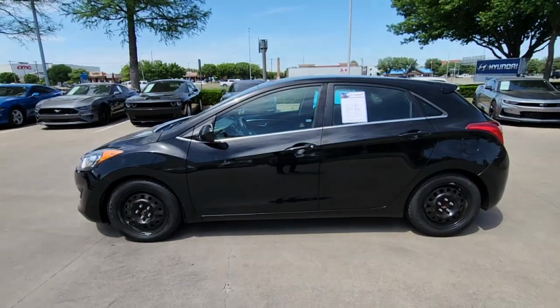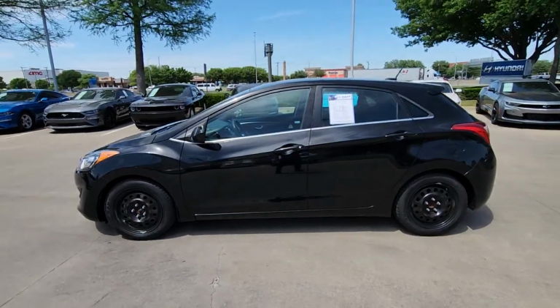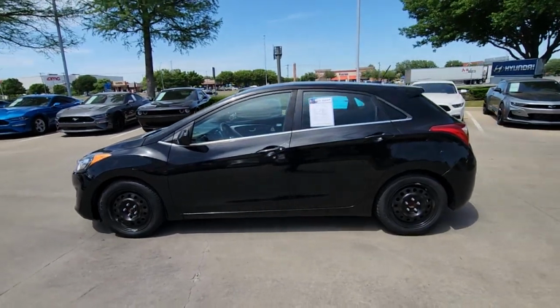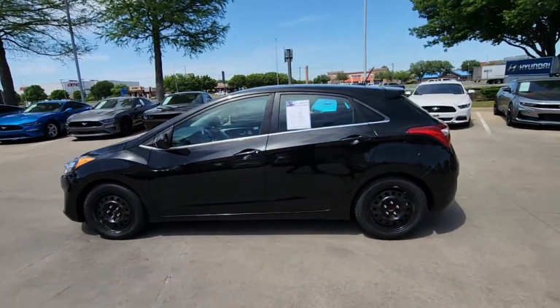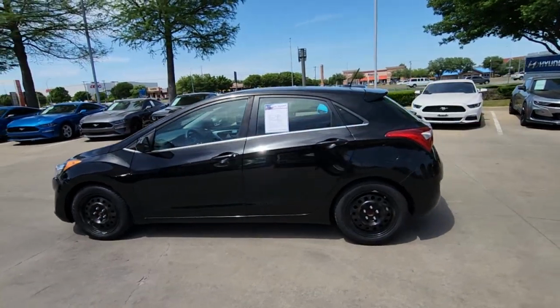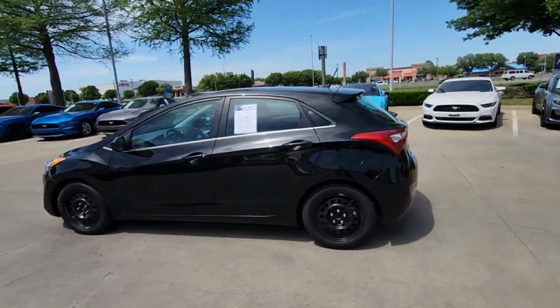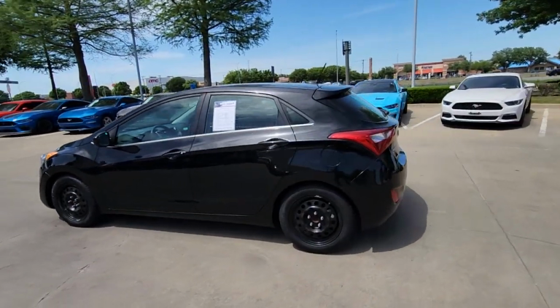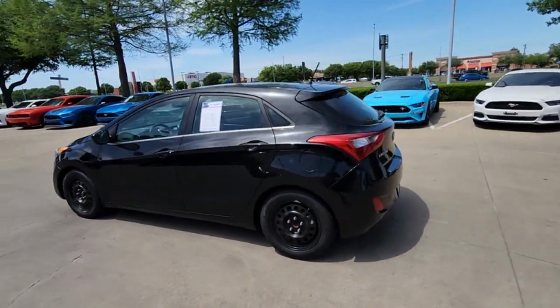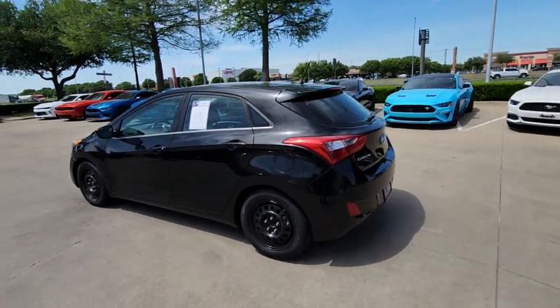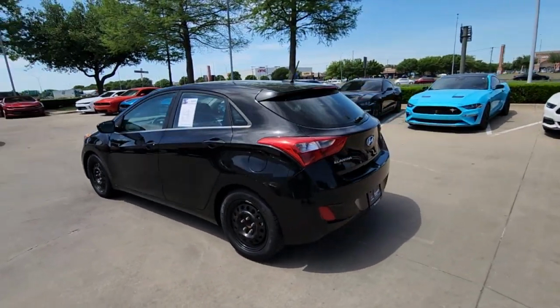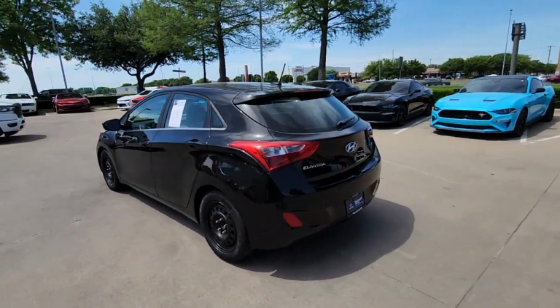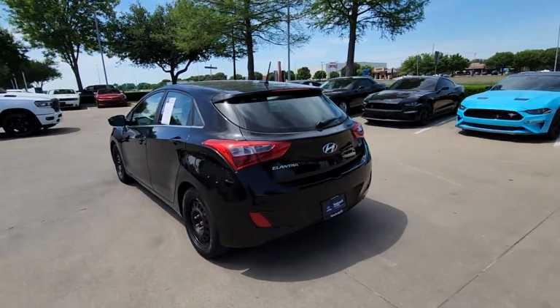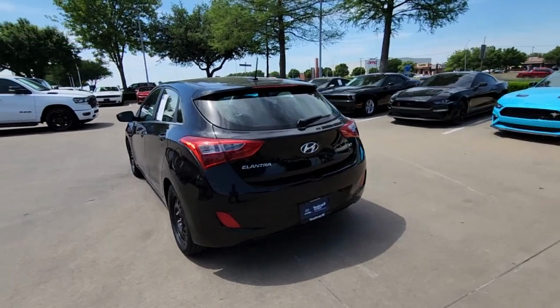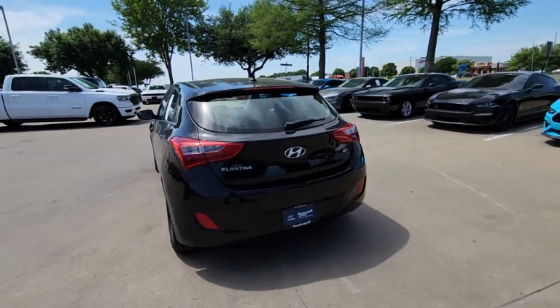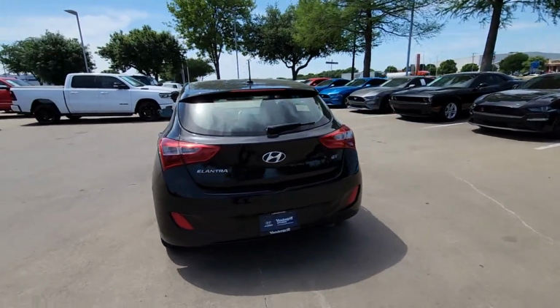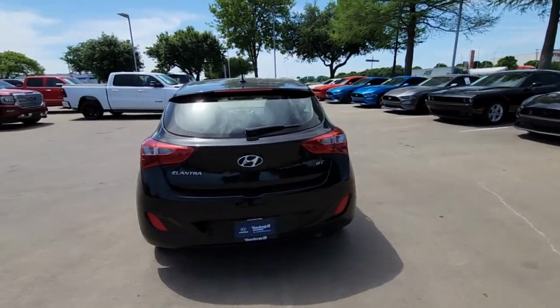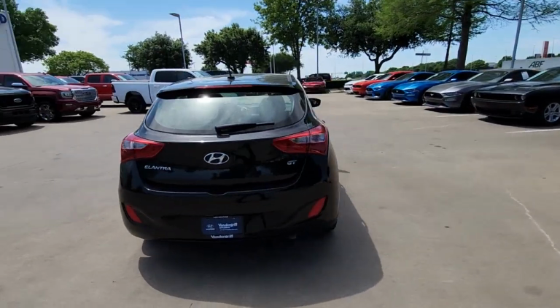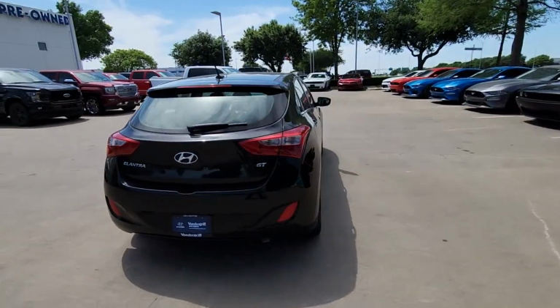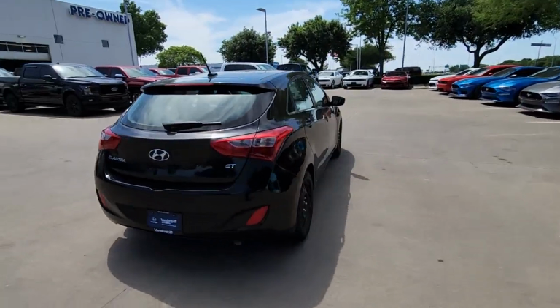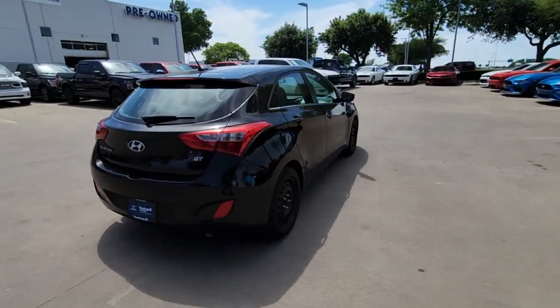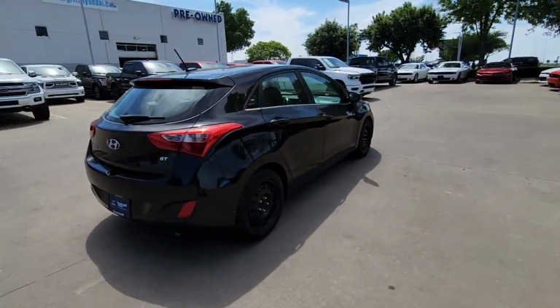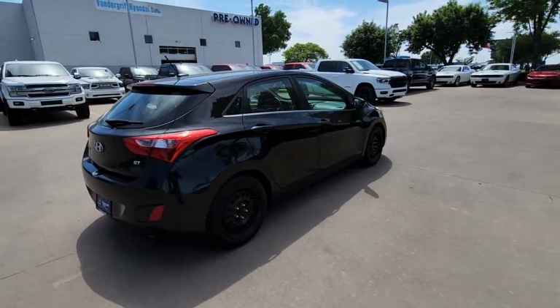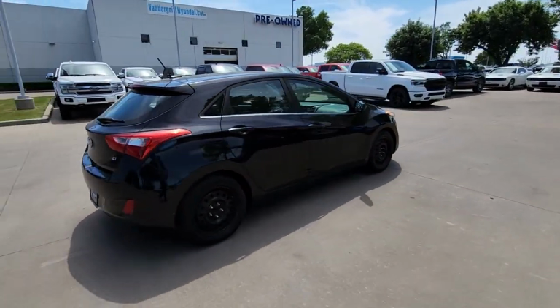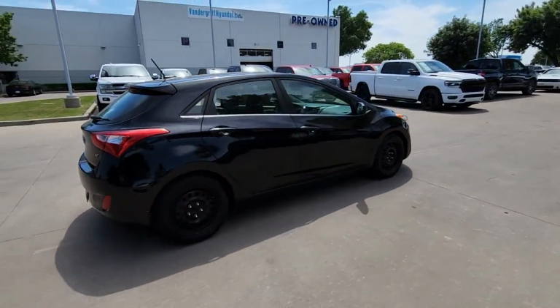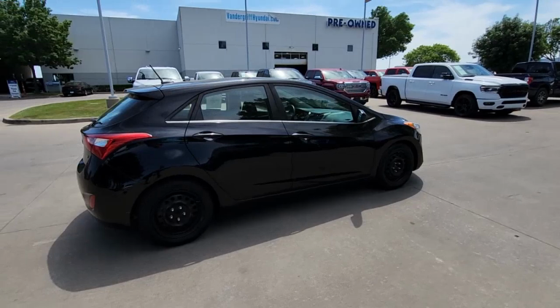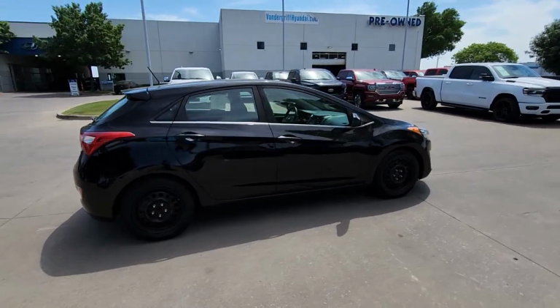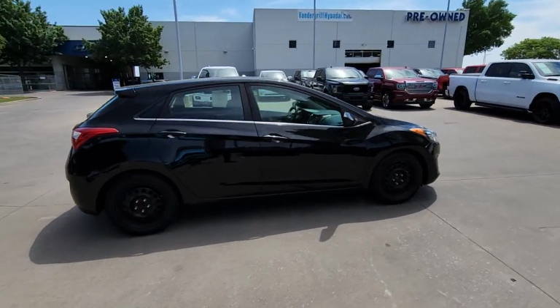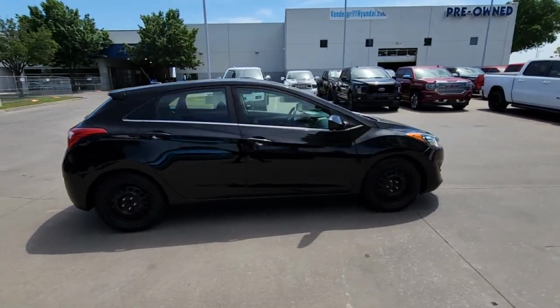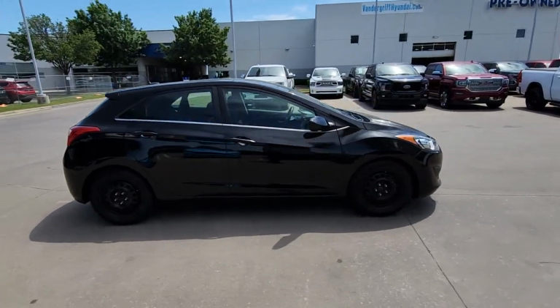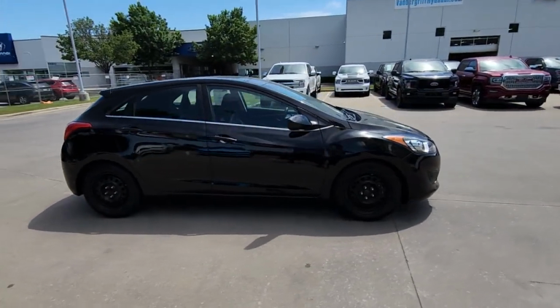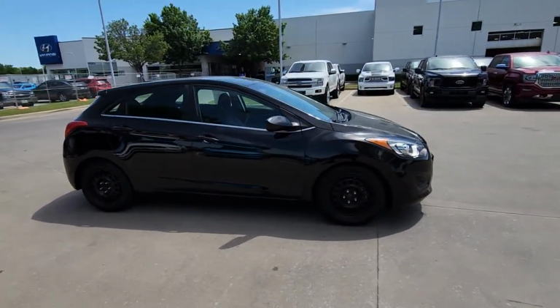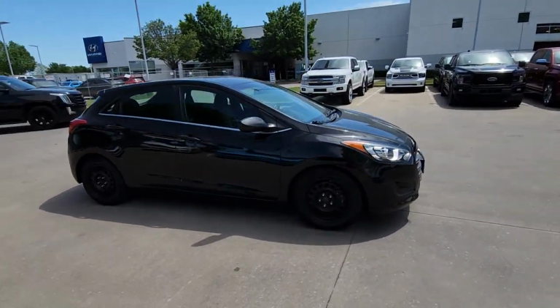Enjoy the view of this 2017 Hyundai Elantra GT. With less than 90,000 miles on the odometer, this vehicle provides excellent value. Take a closer look at this sporty Elantra GT.